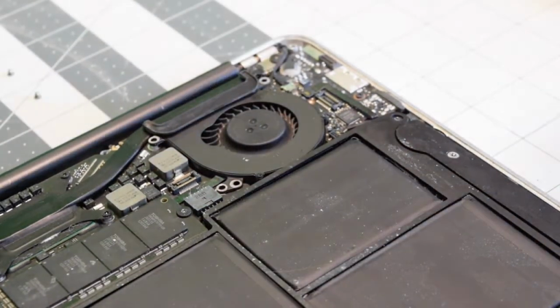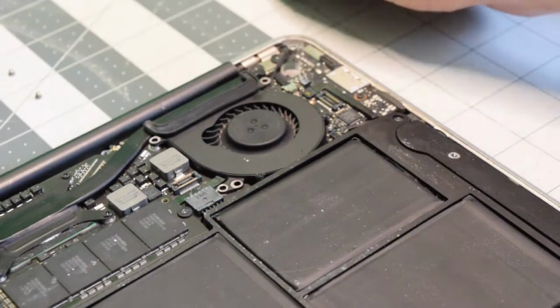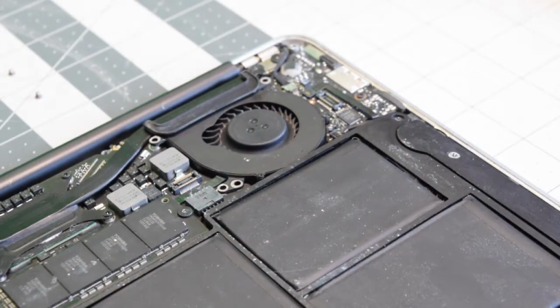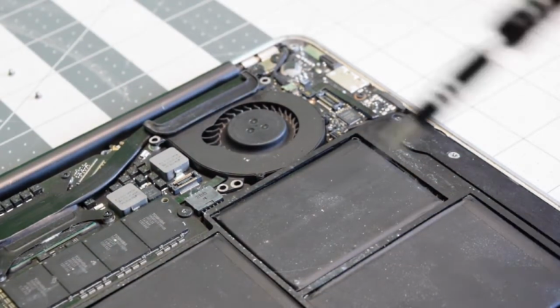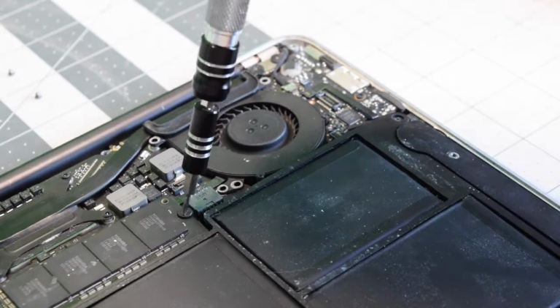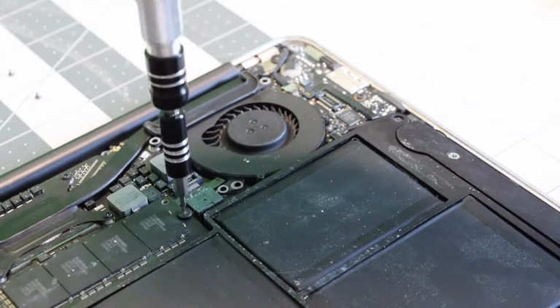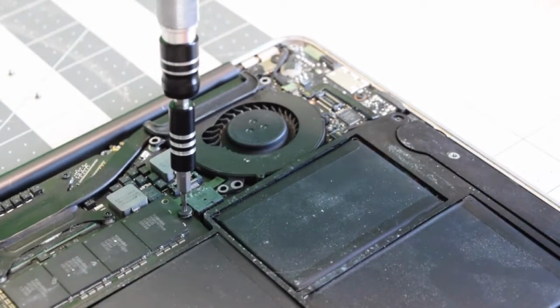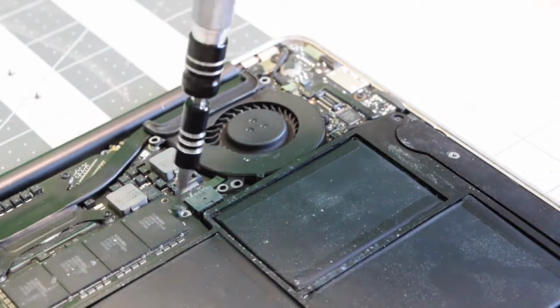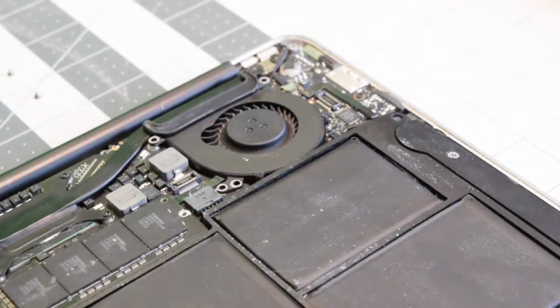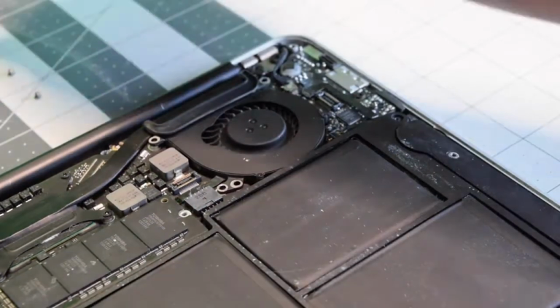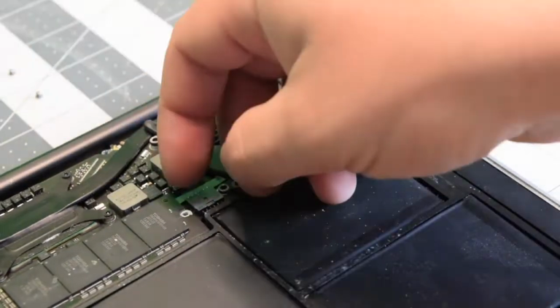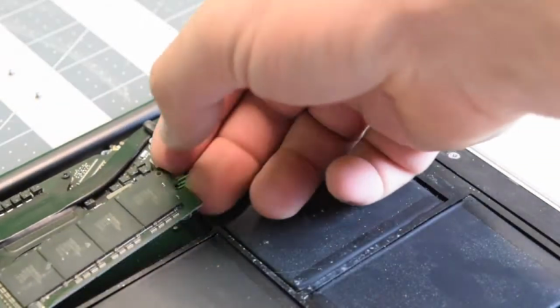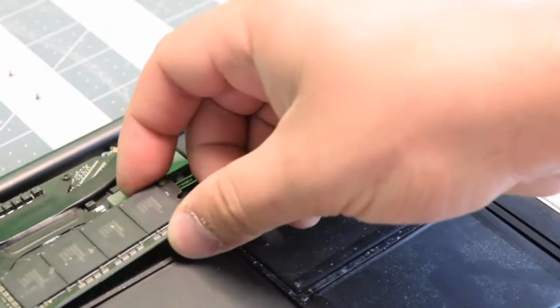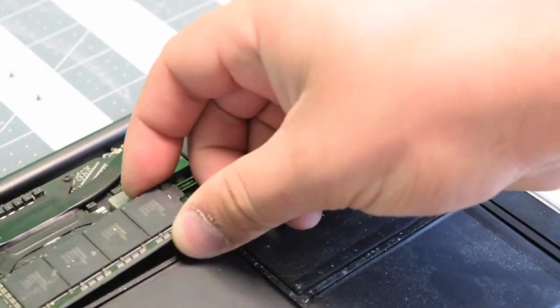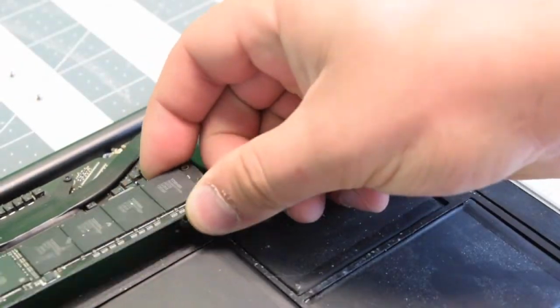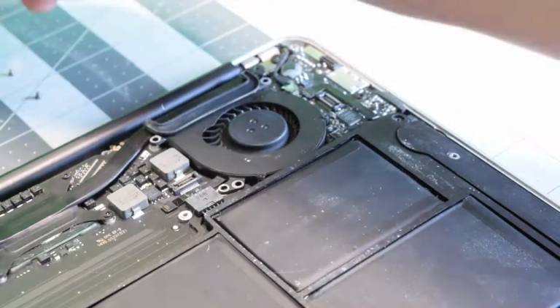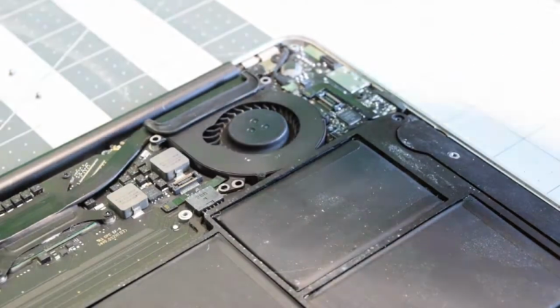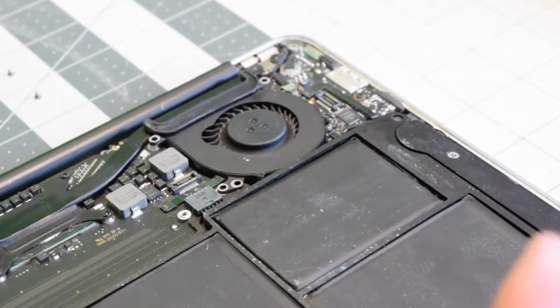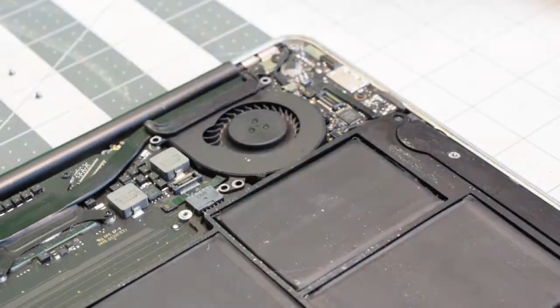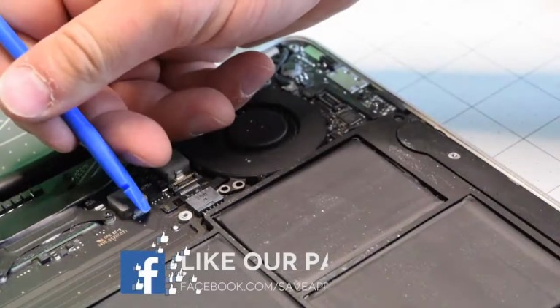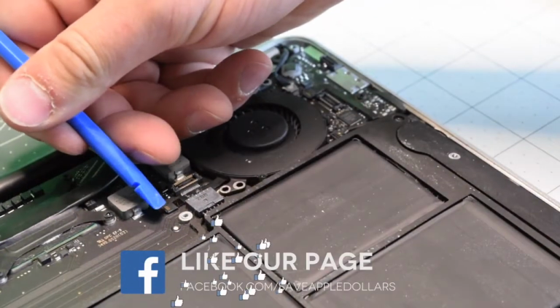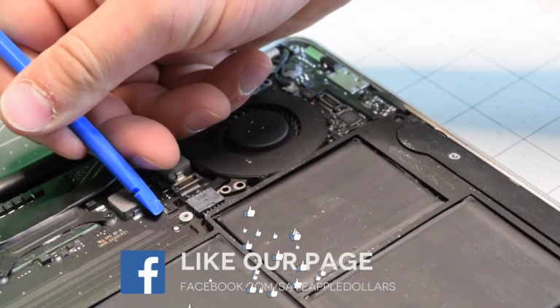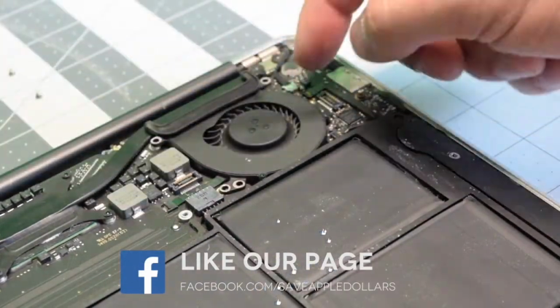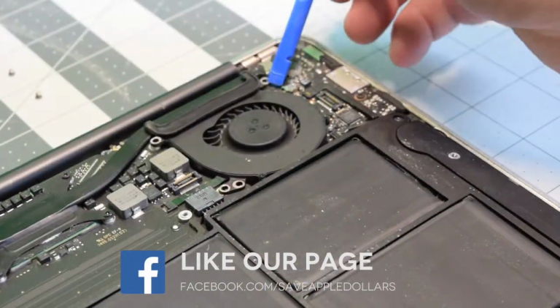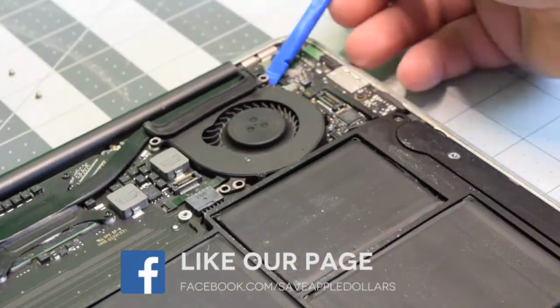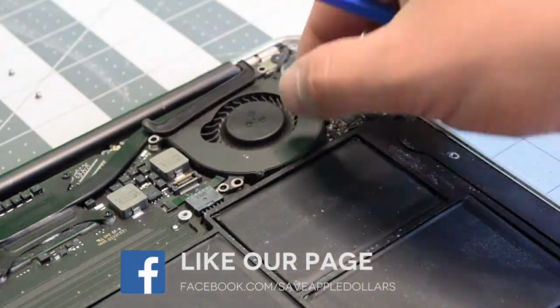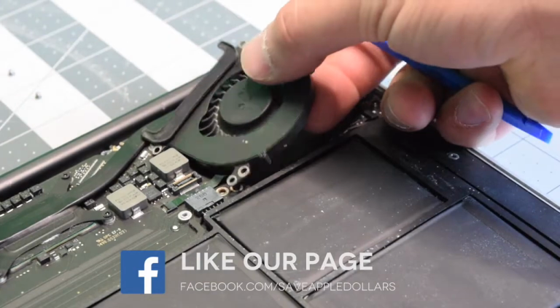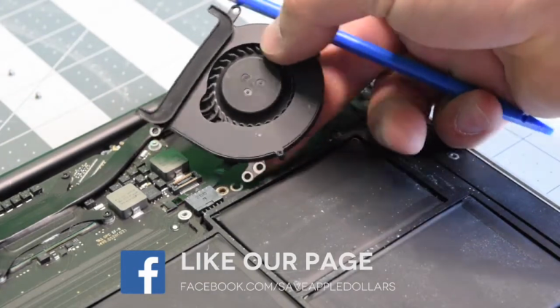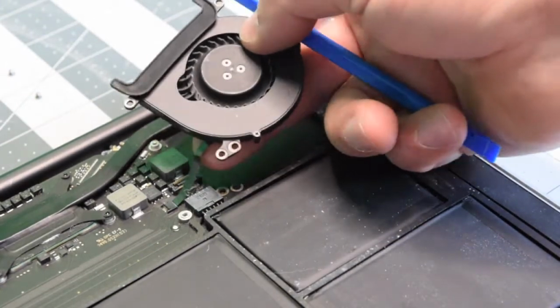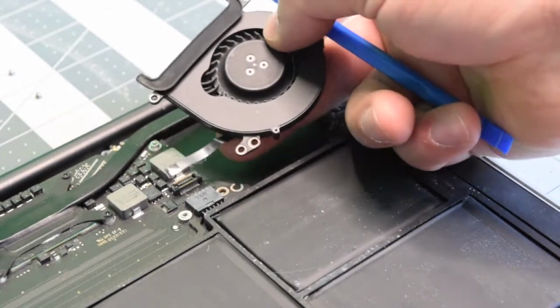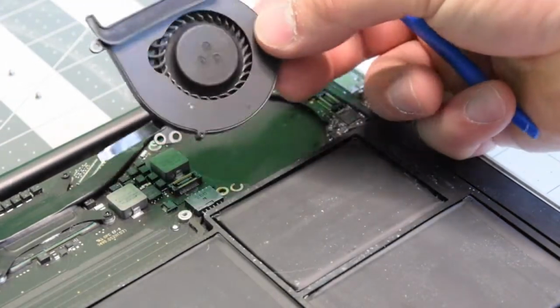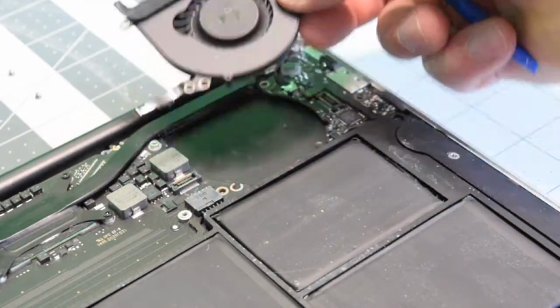We'll need to remove the screw that's securing the SSD, then tilt the SSD up and wiggle it out of its socket. That will expose the connector with the eyelash that will flip up, and now we can remove the fan.